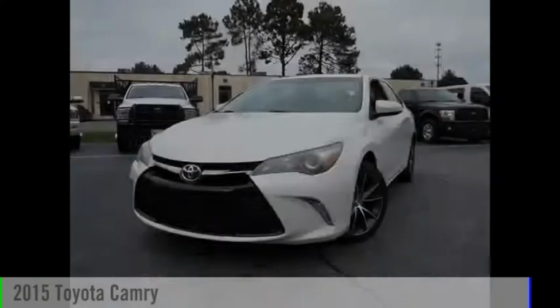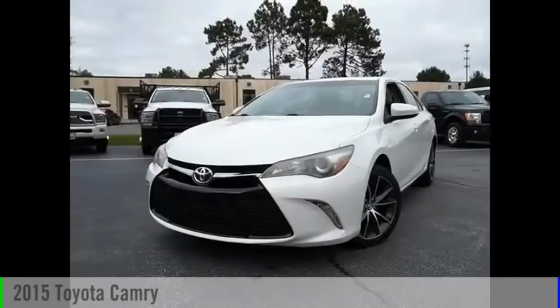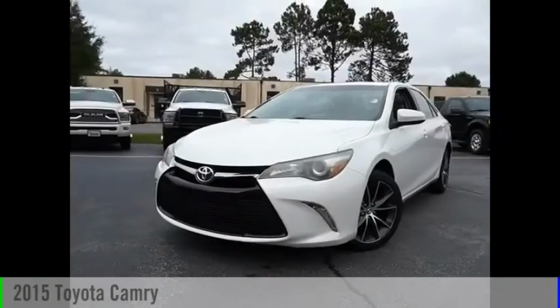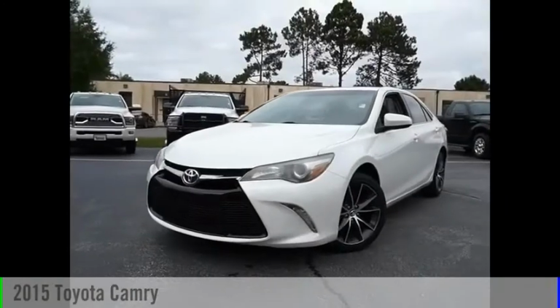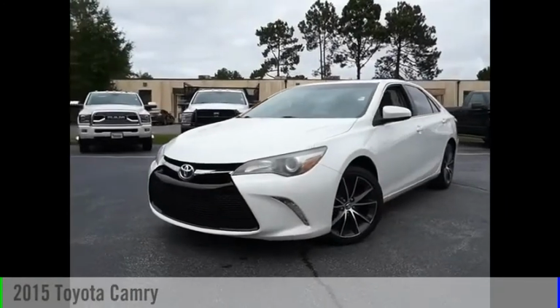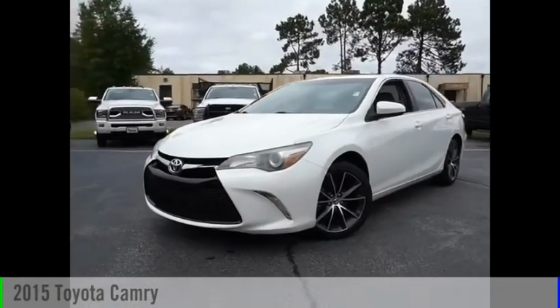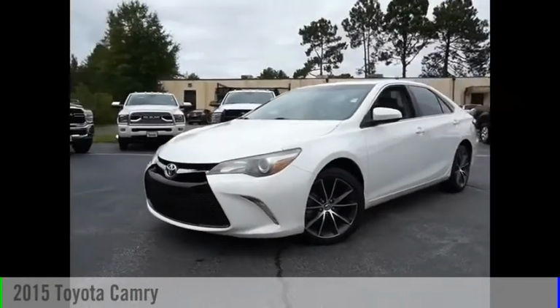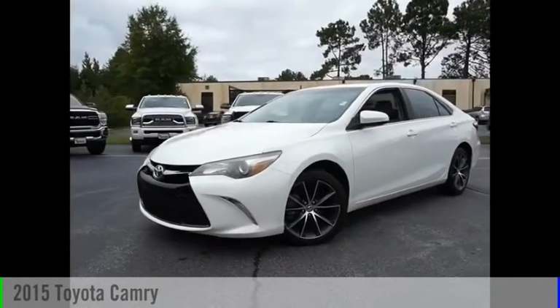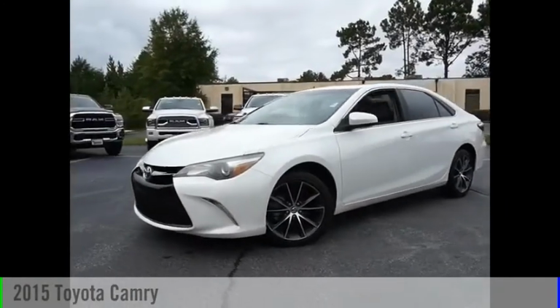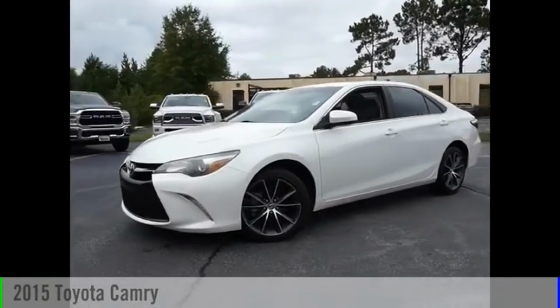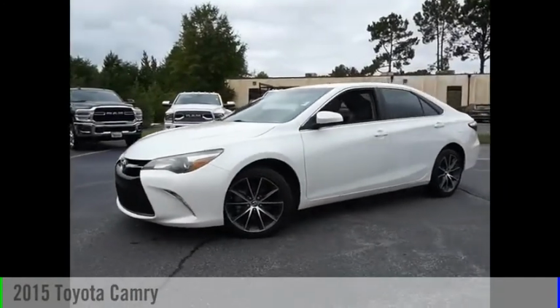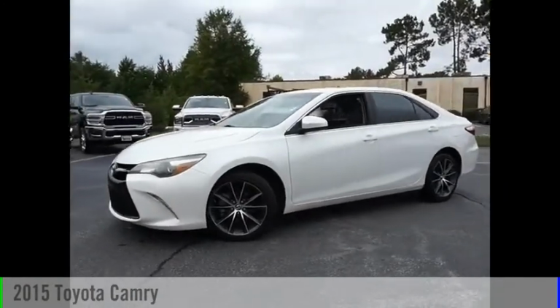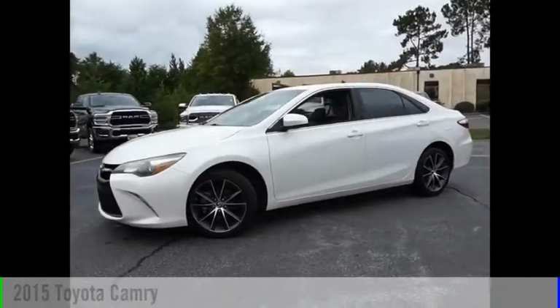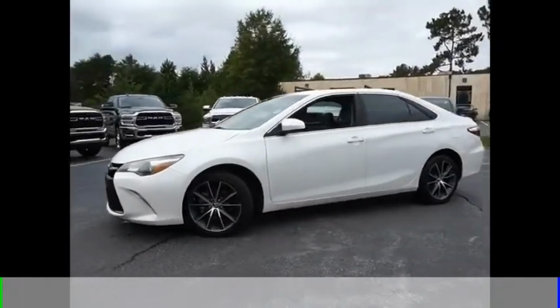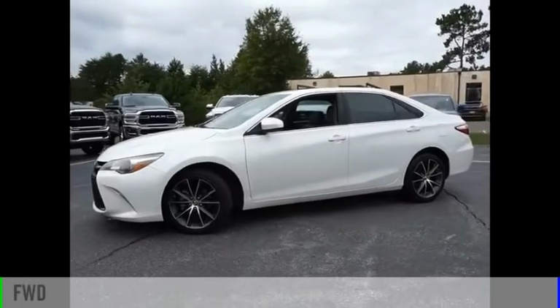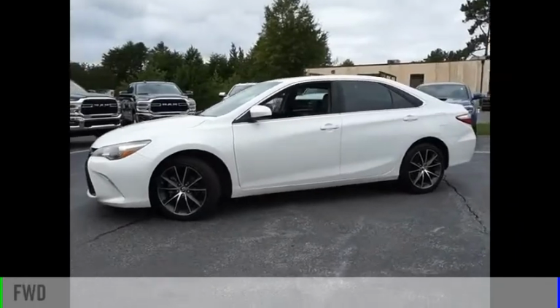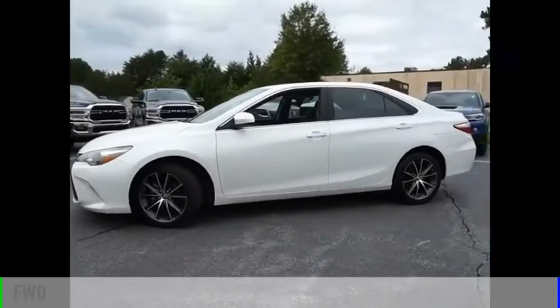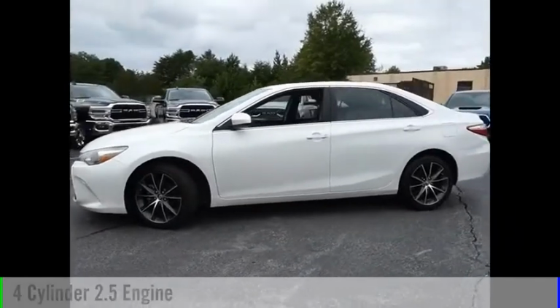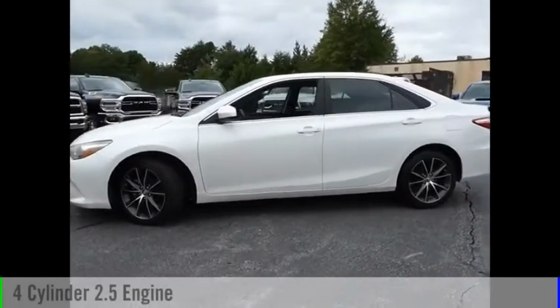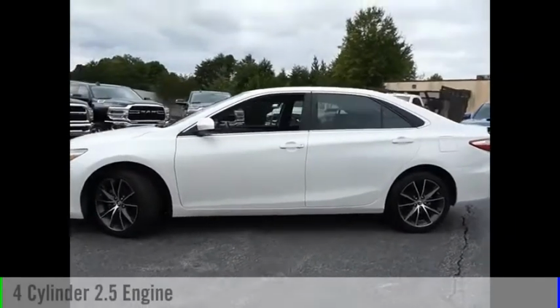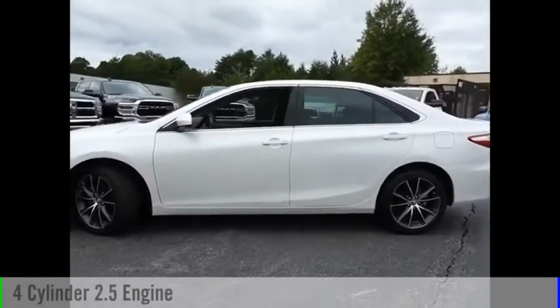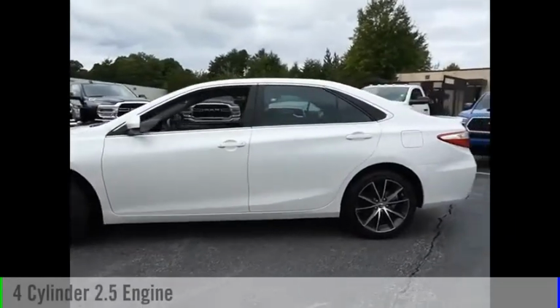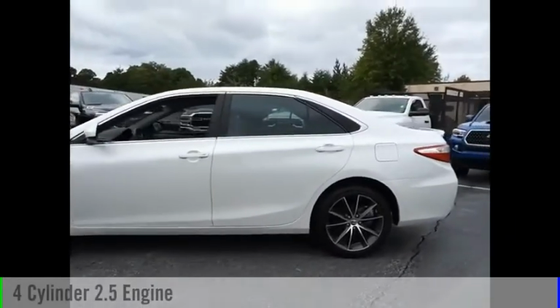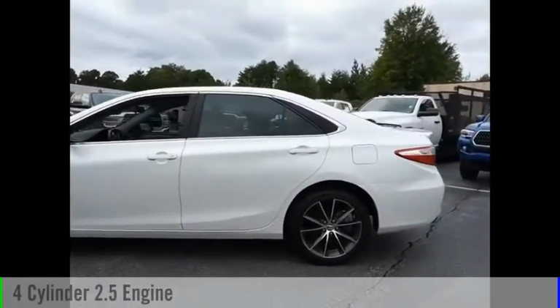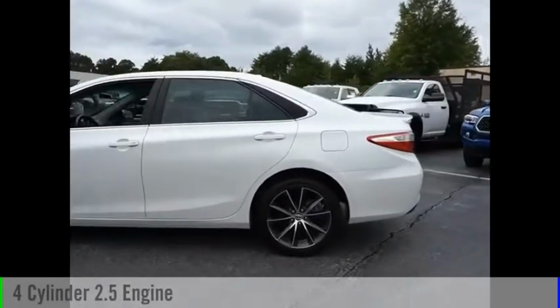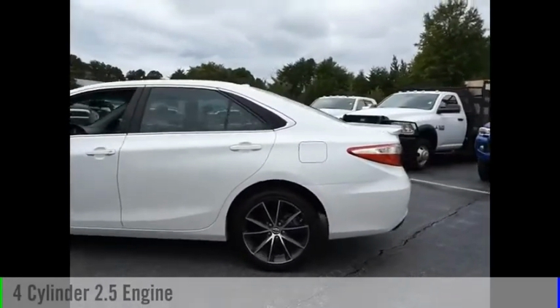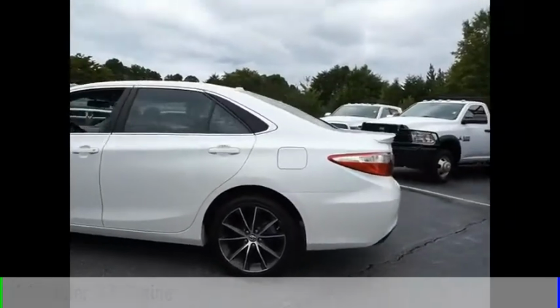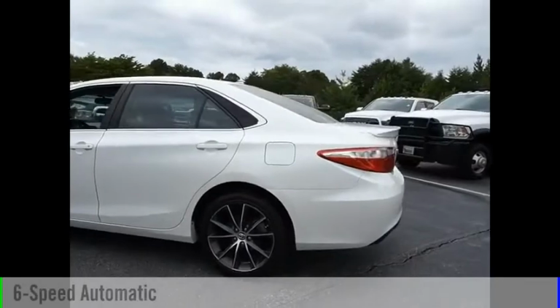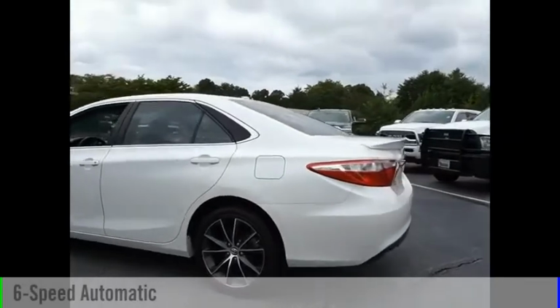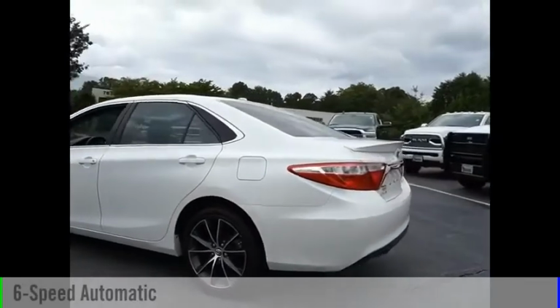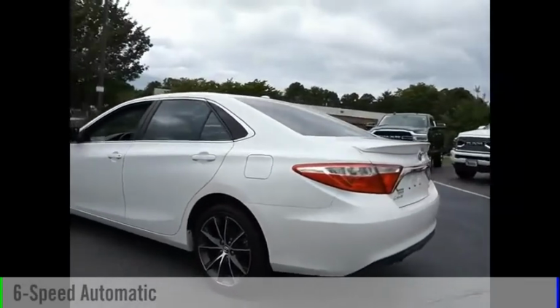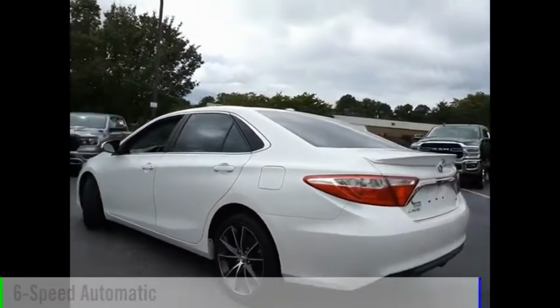Come test drive the 2015 Camry. This vehicle is powered by a front-wheel drive, four-cylinder, 2.5-liter engine, and comes with a six-speed automatic transmission.